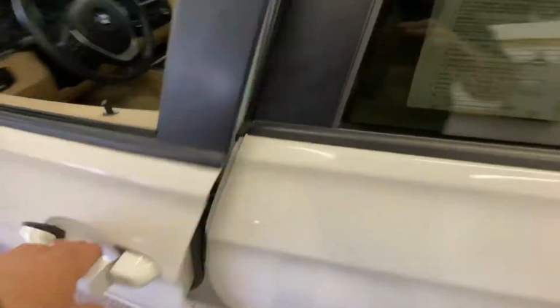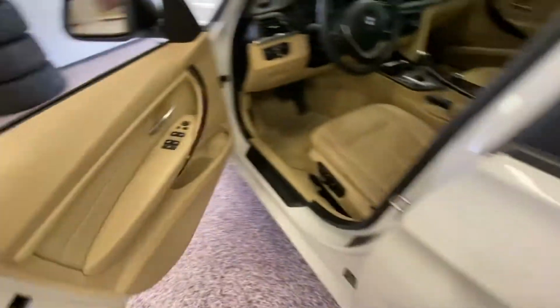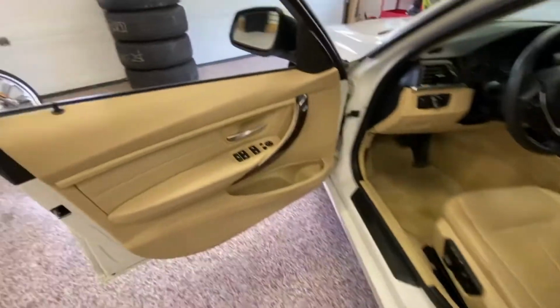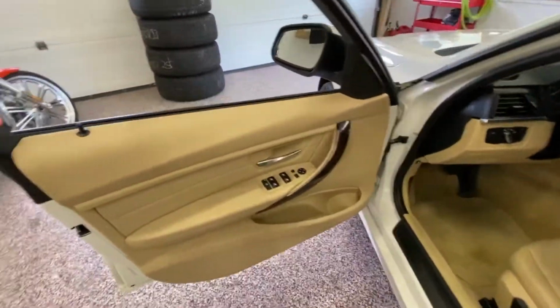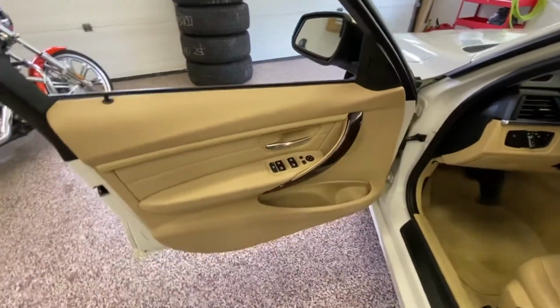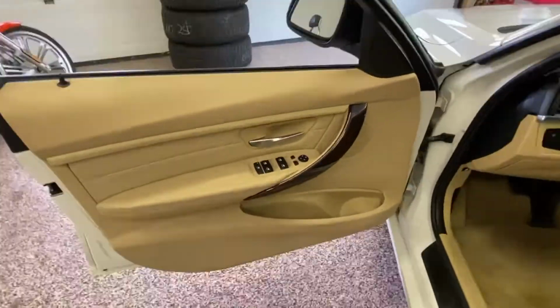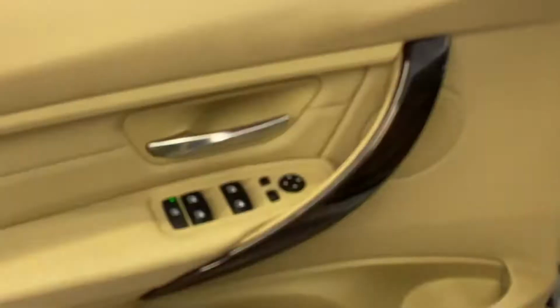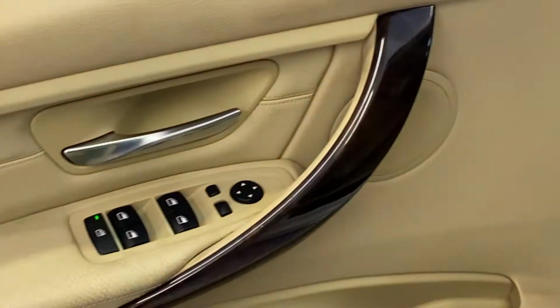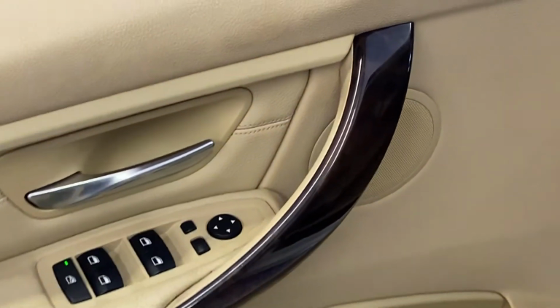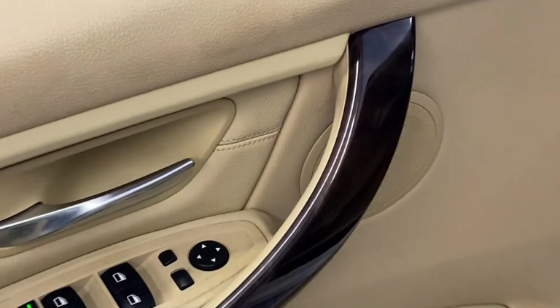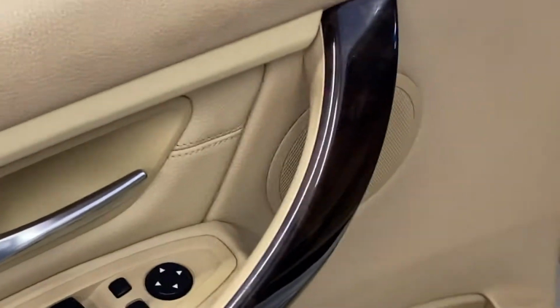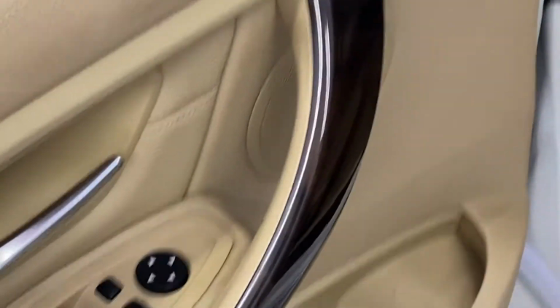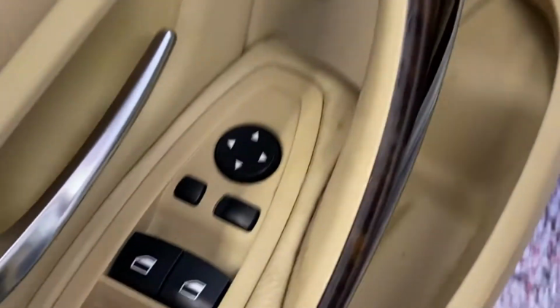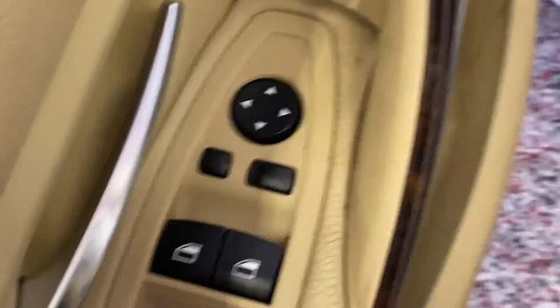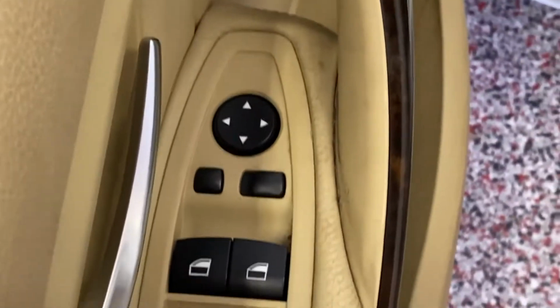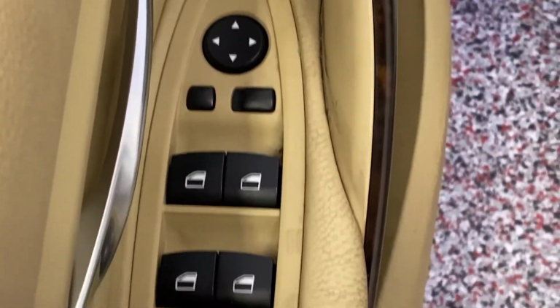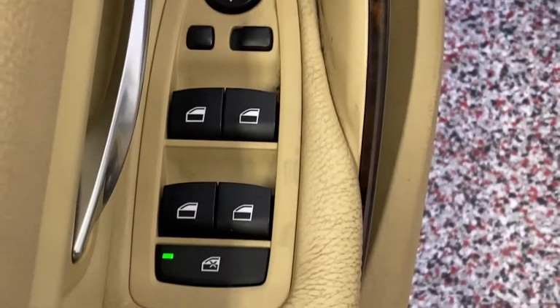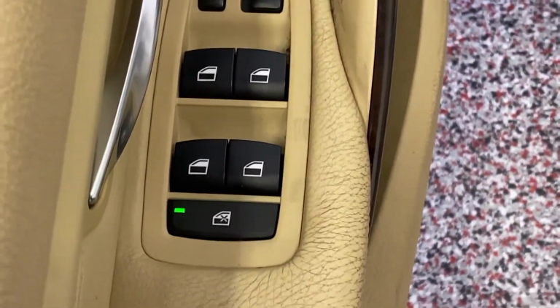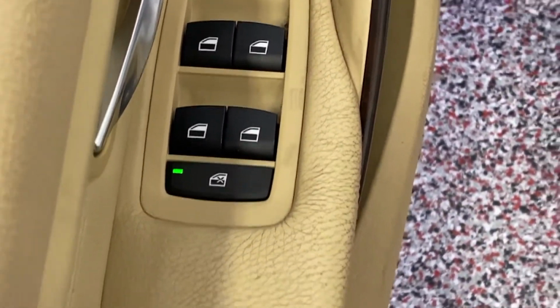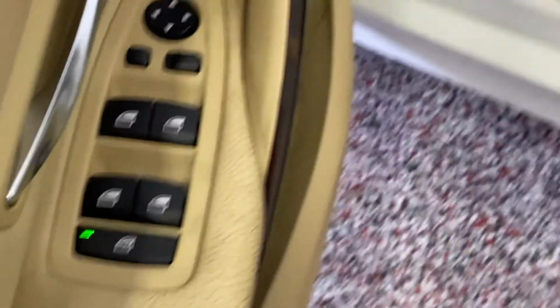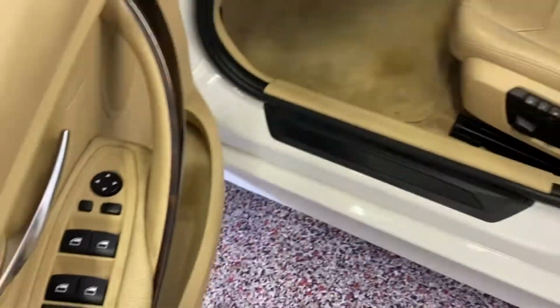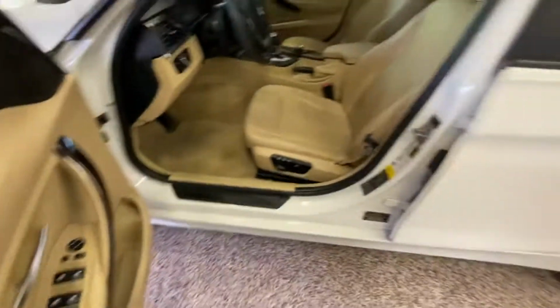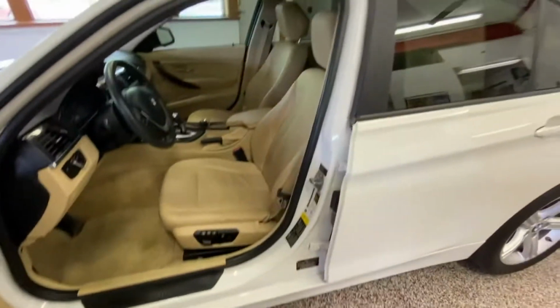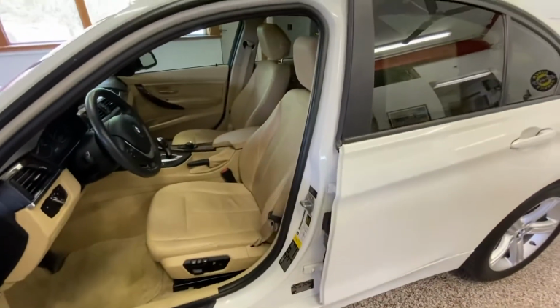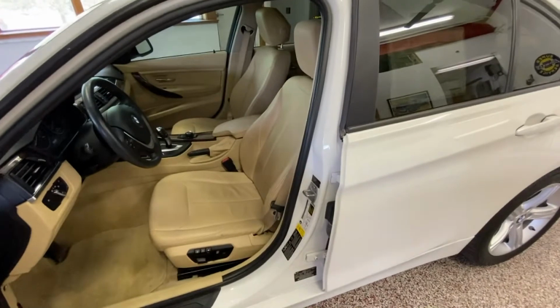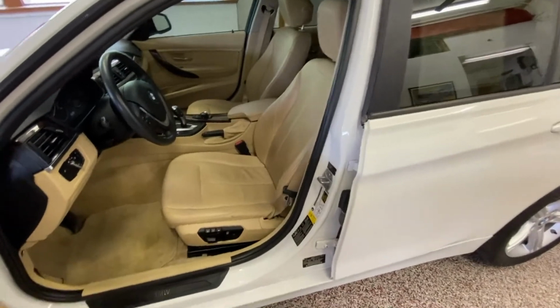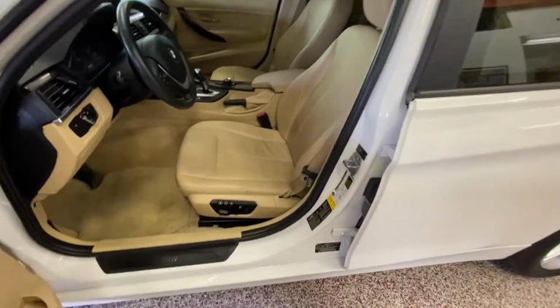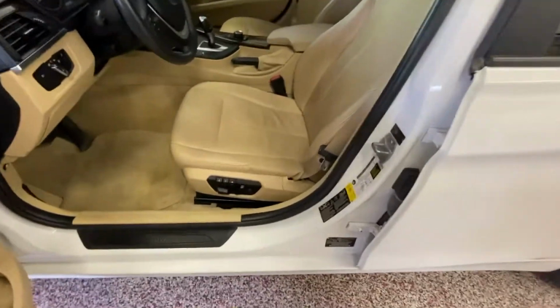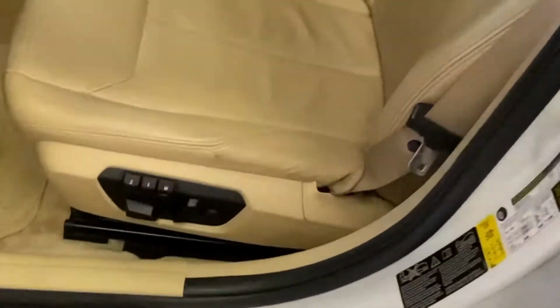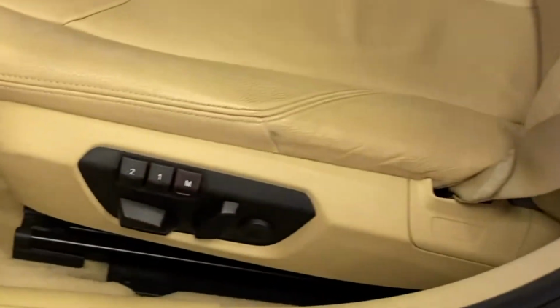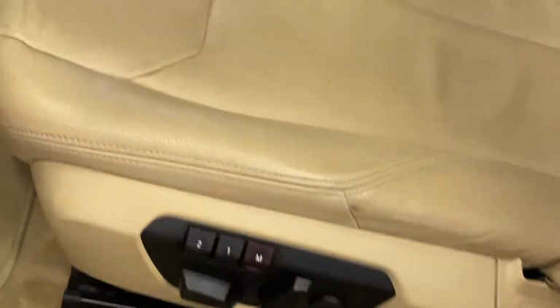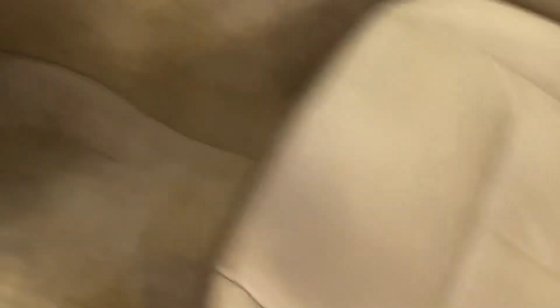Opening up the driver's door and taking a look right inside. It does have the wood grain interior, giving more of an elegant look. Power mirrors, power windows, tan leather interior with power memory seats.